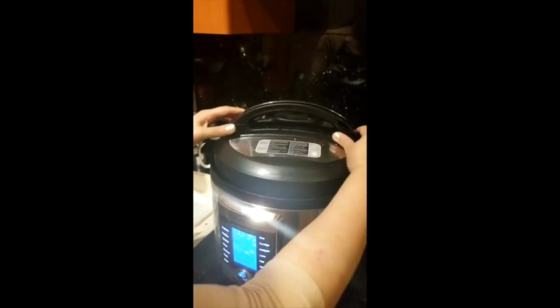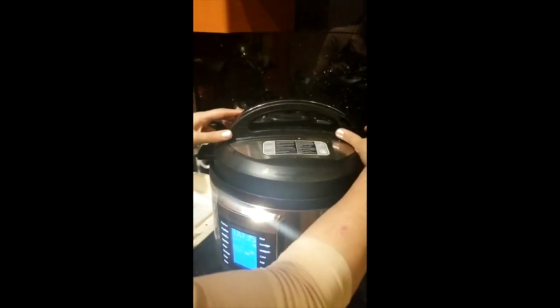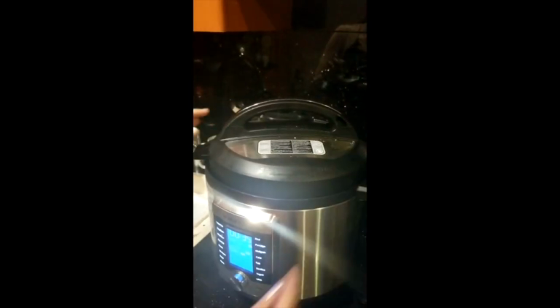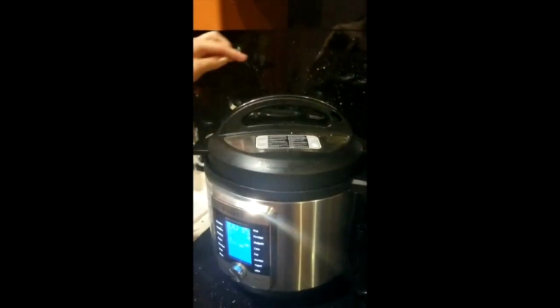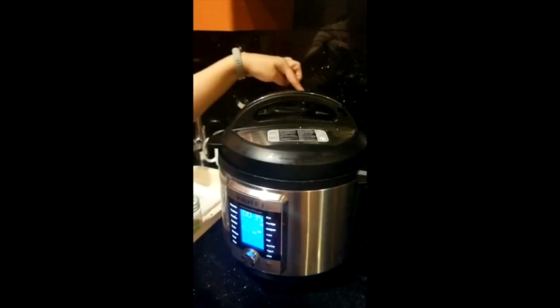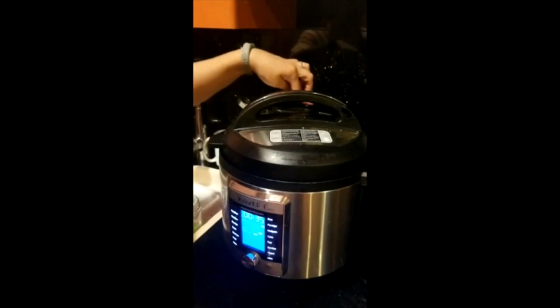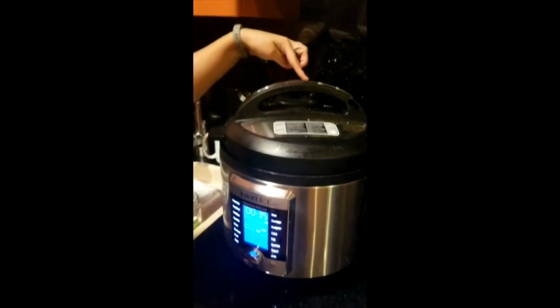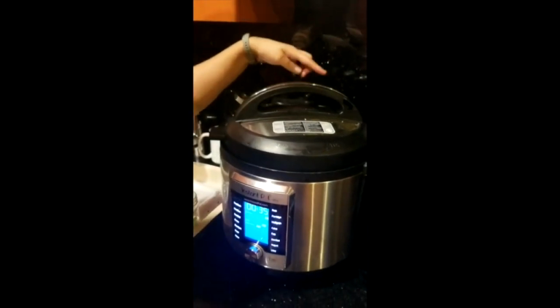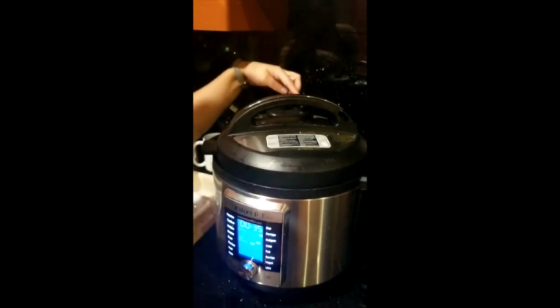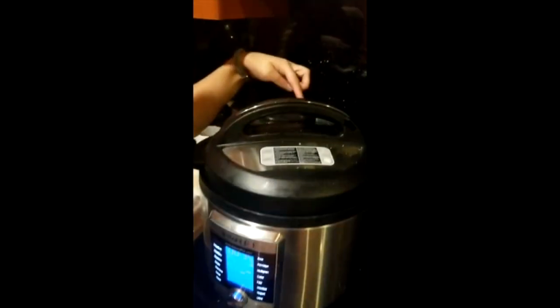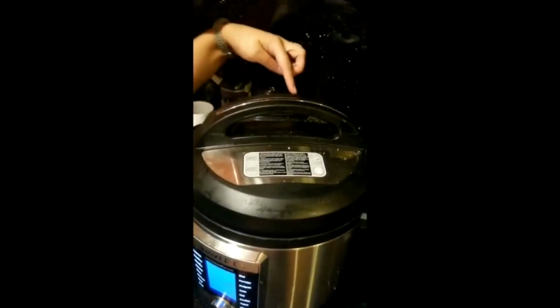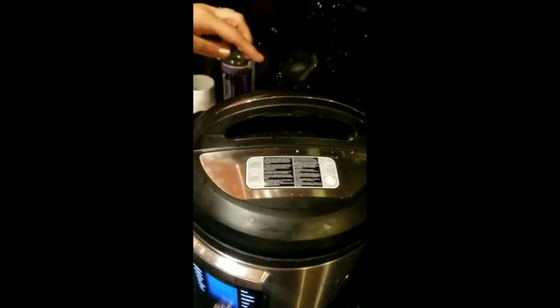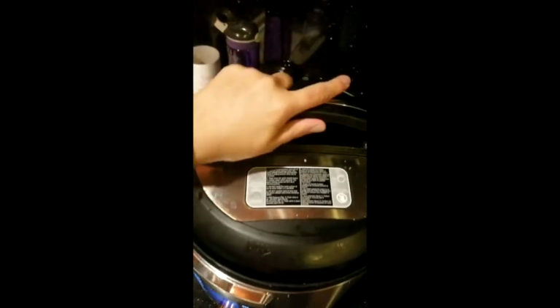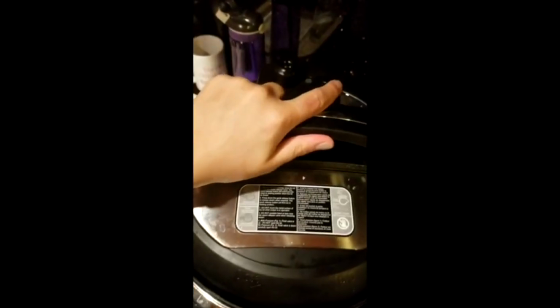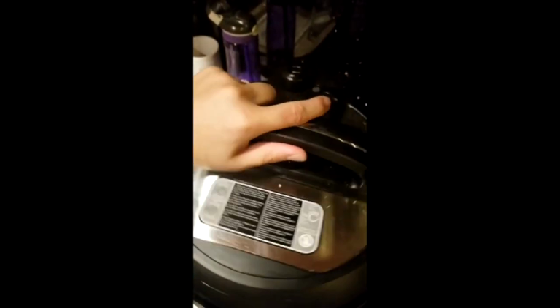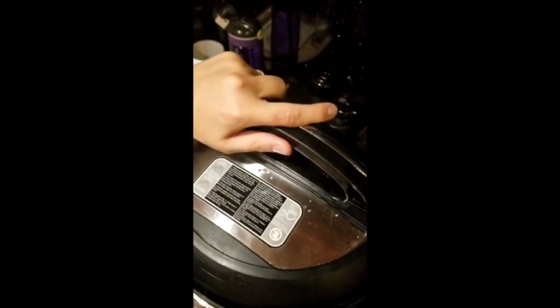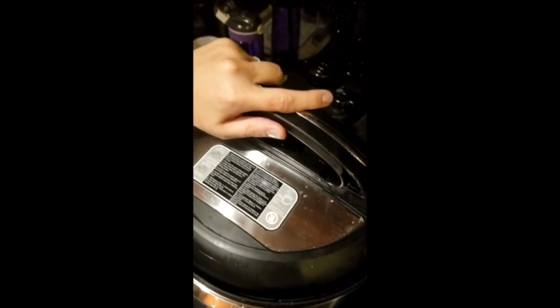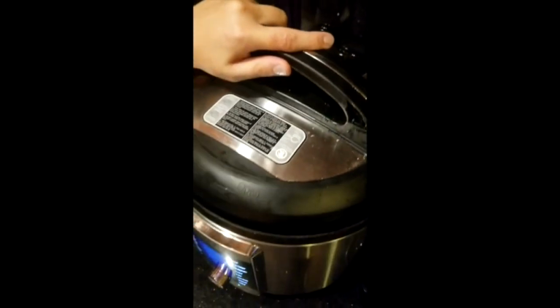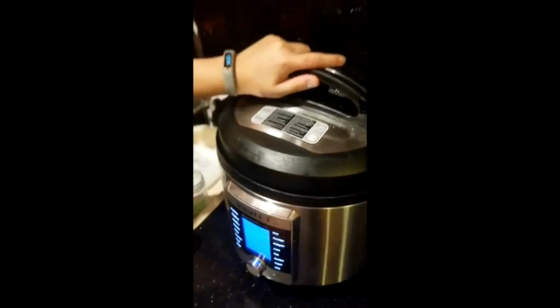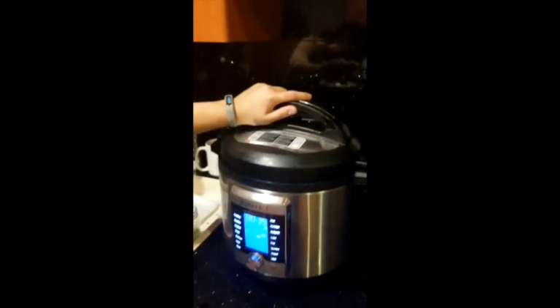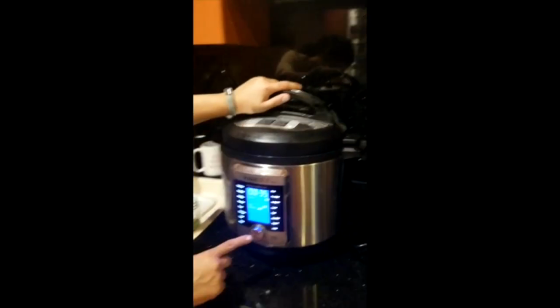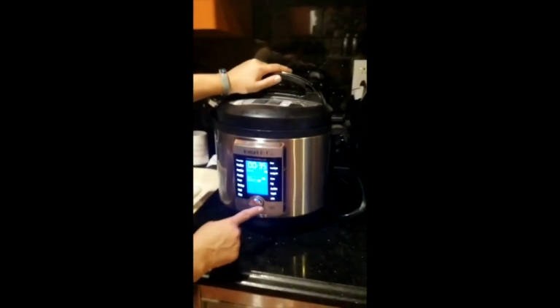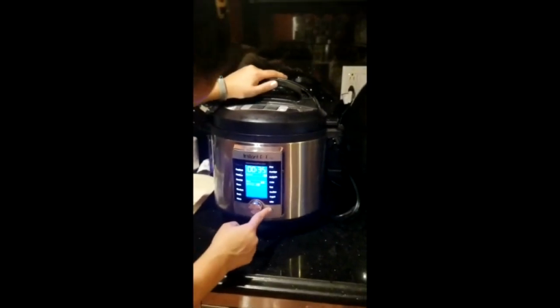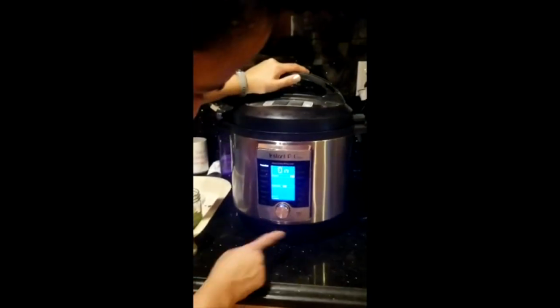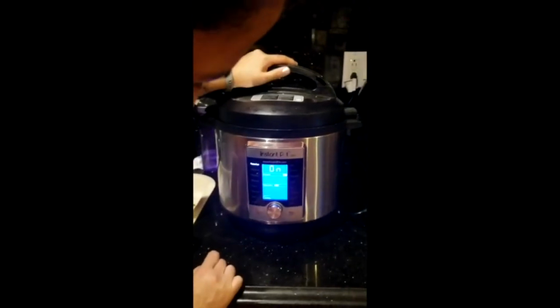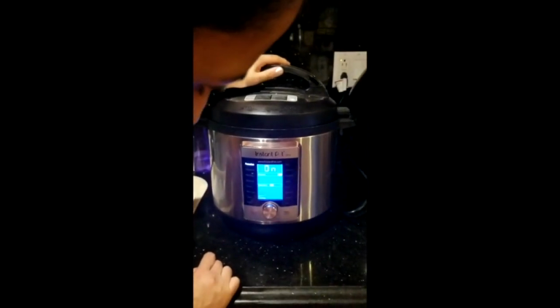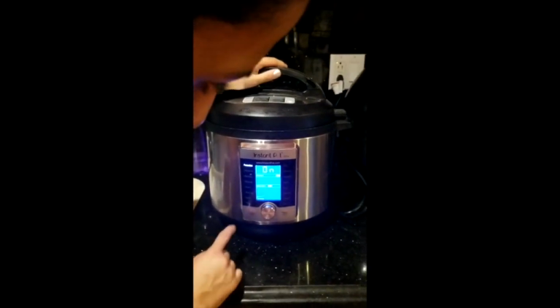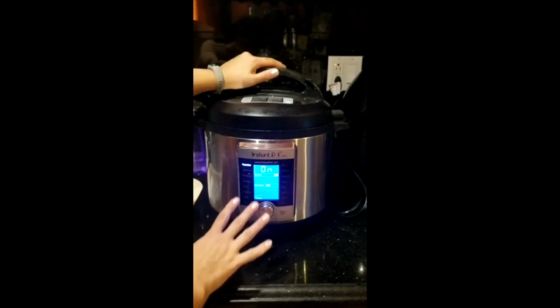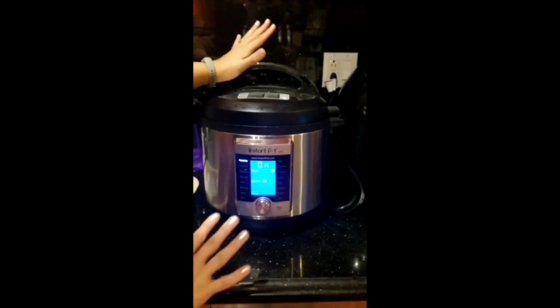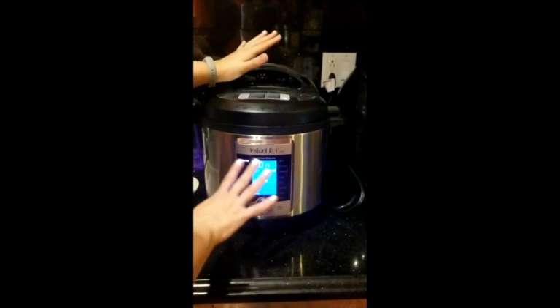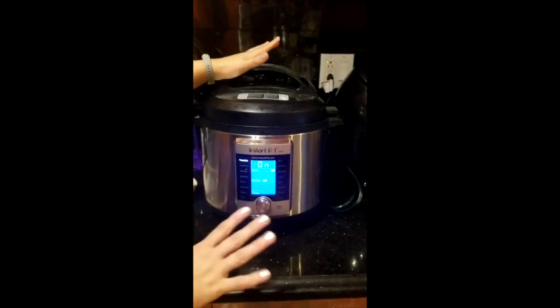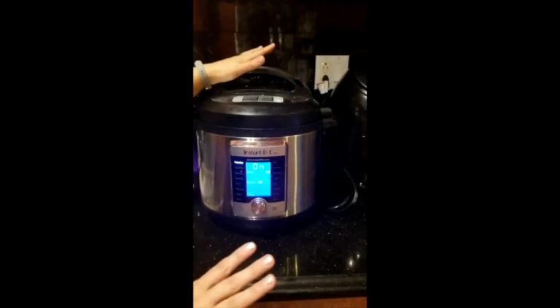So I'm closing the lid. I actually had to press the button with the pressure. I closed the lid. And now I'm just going to click start, and that's going to be done for 35 minutes.